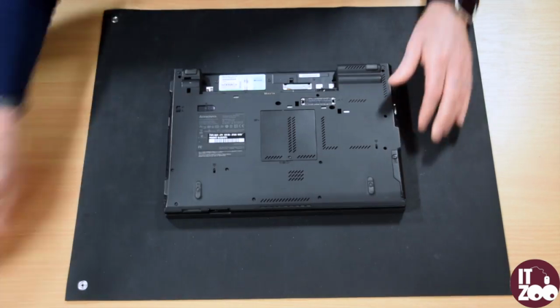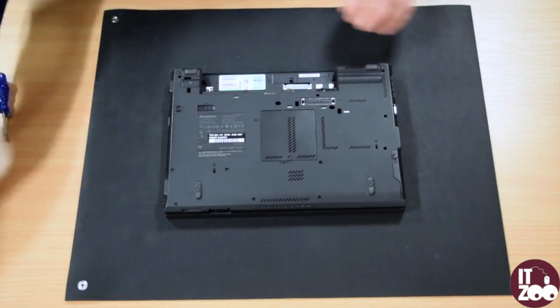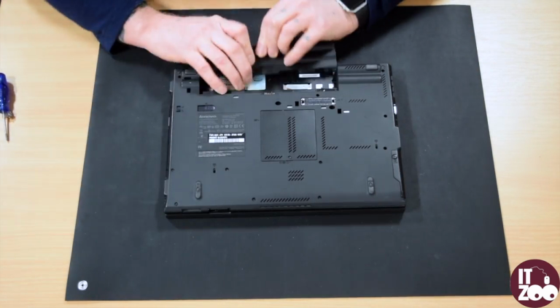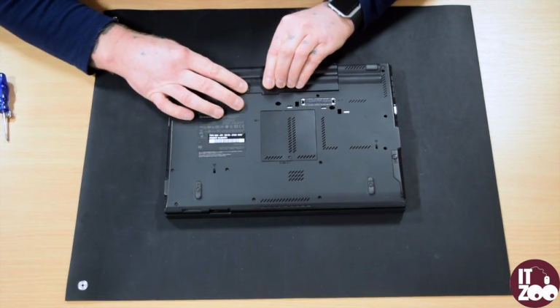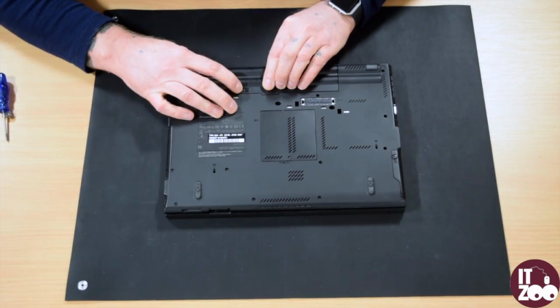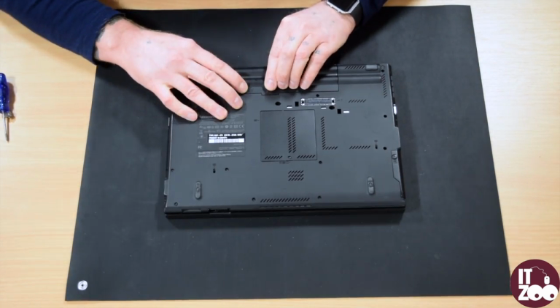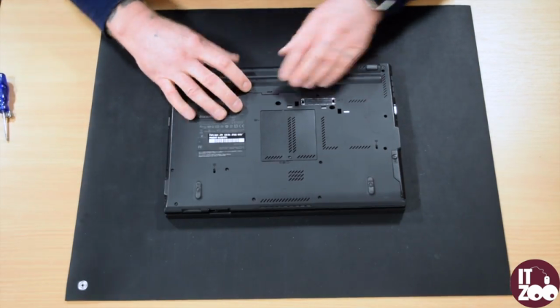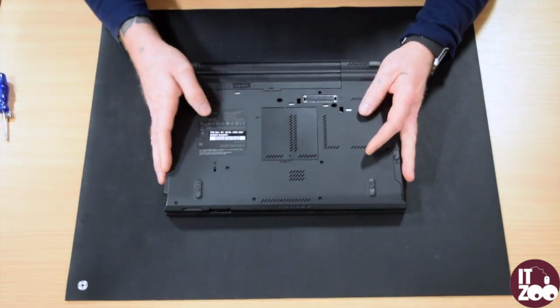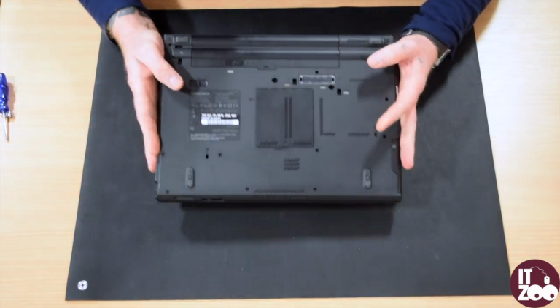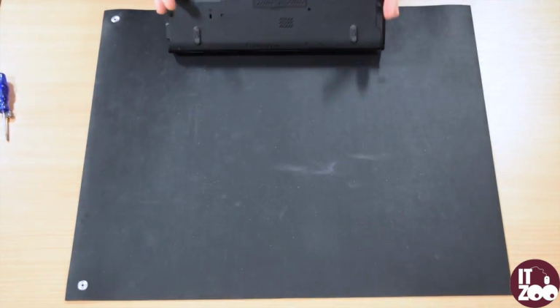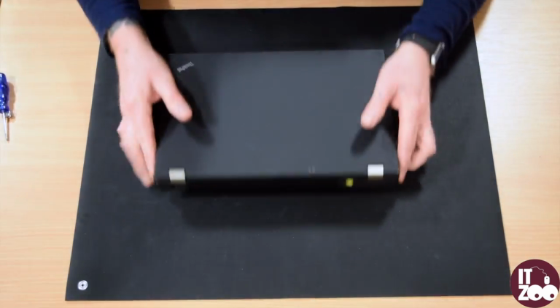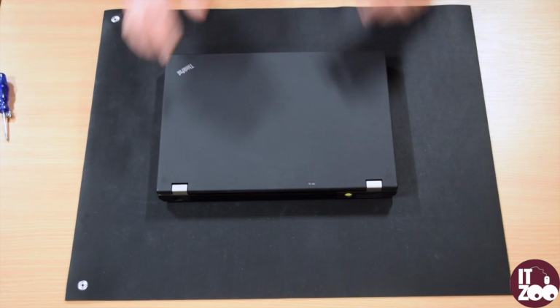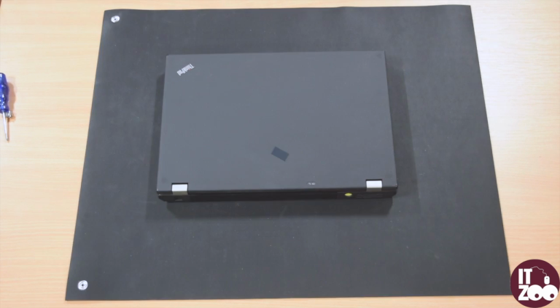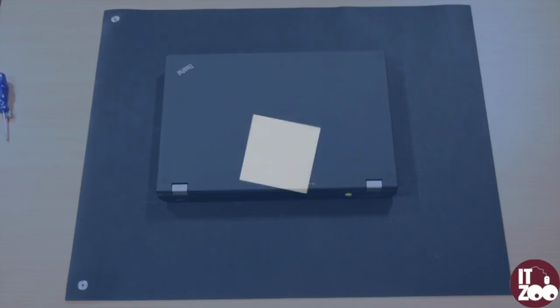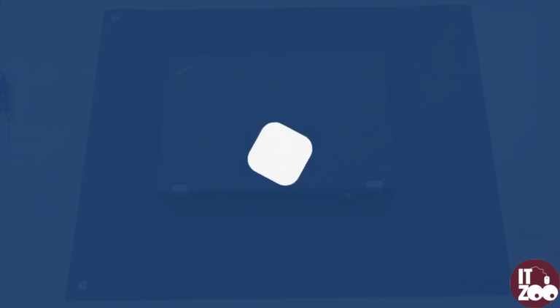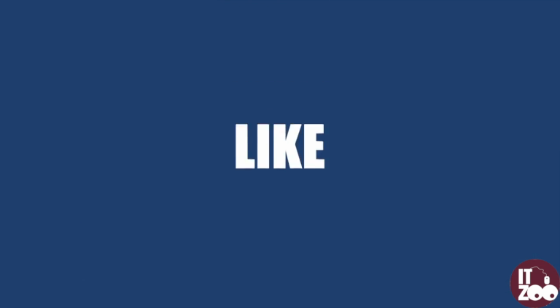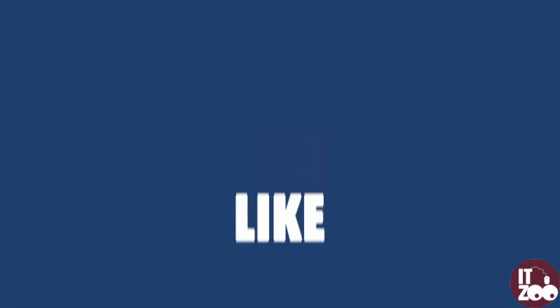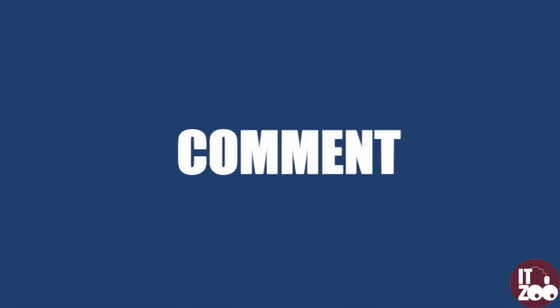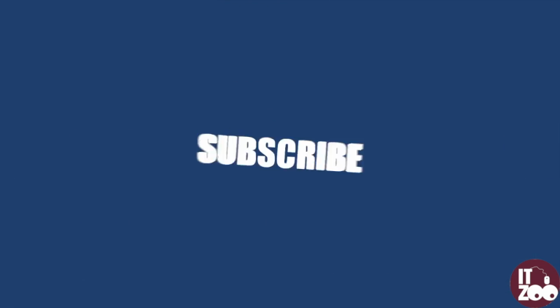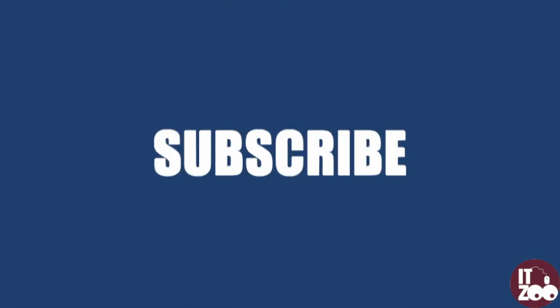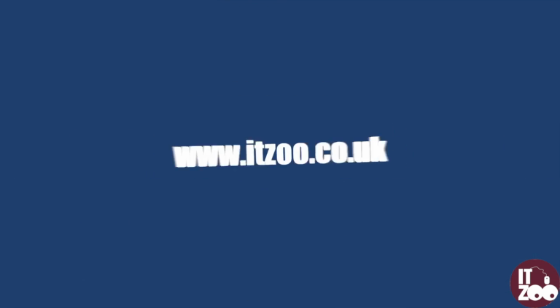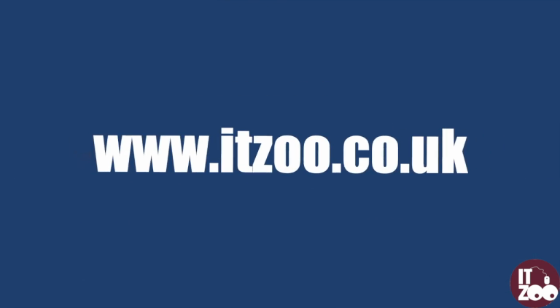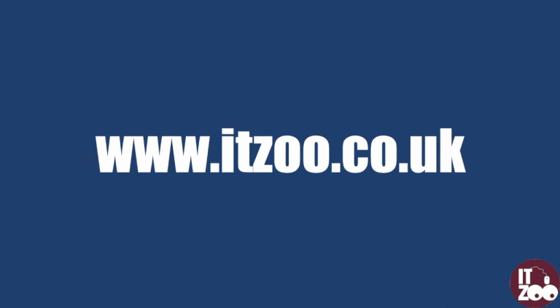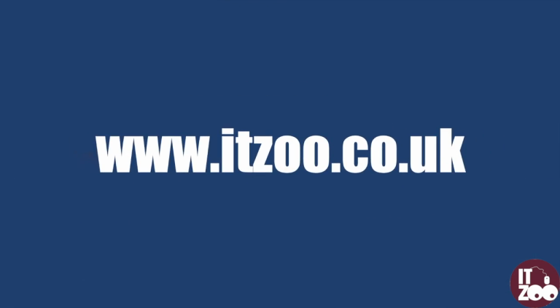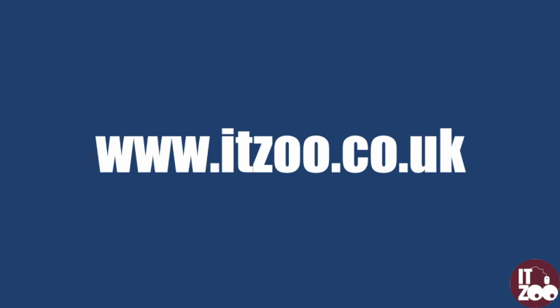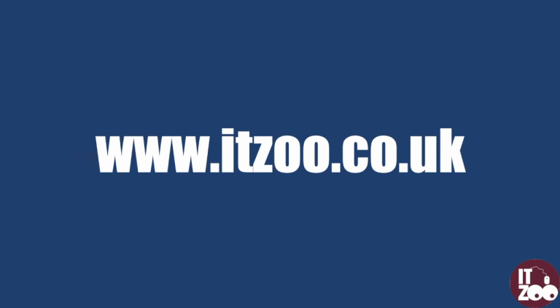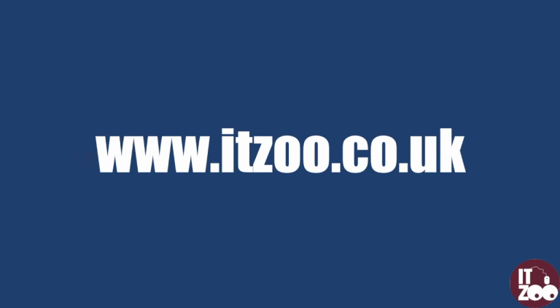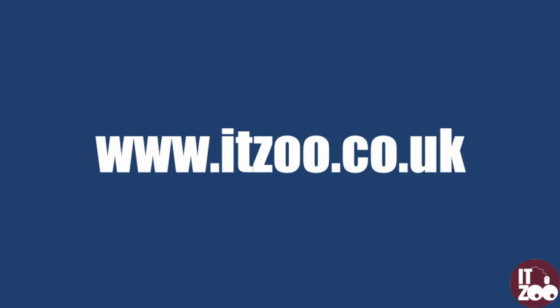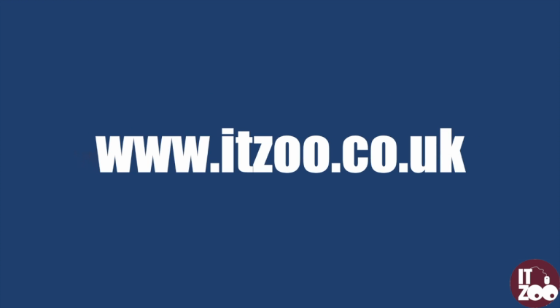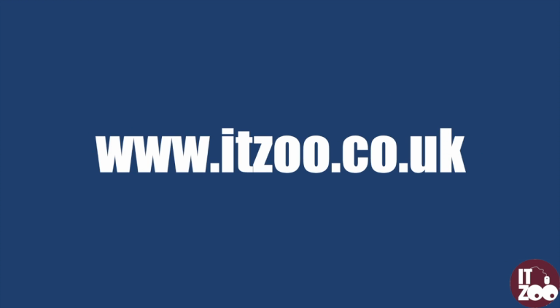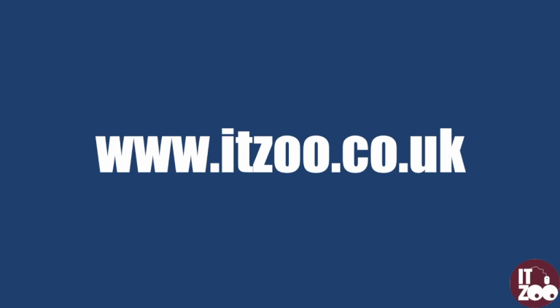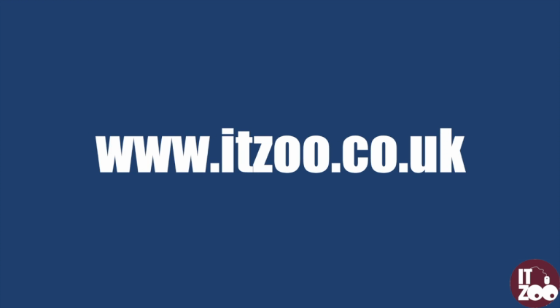Reinsert the laptop battery. Parts for all major PCs and laptops can be found at itzoo.co.uk. We also stock a full range of PCs, laptops, tablets and servers.